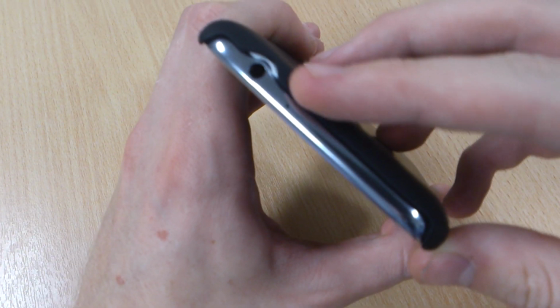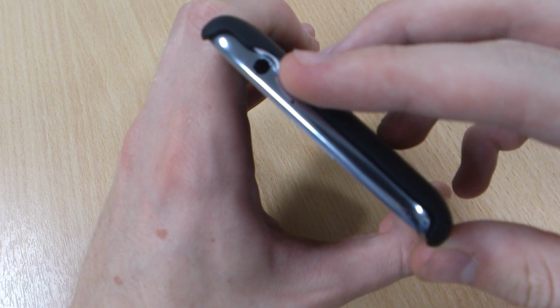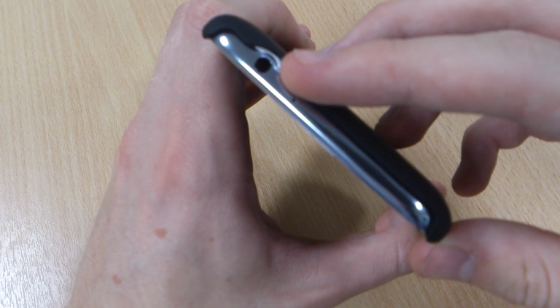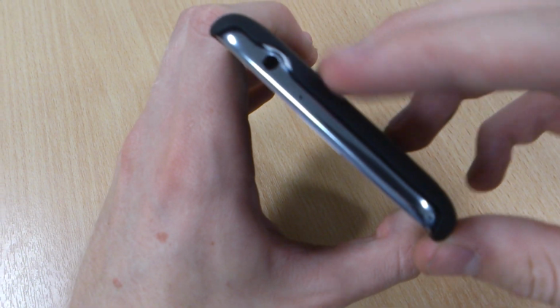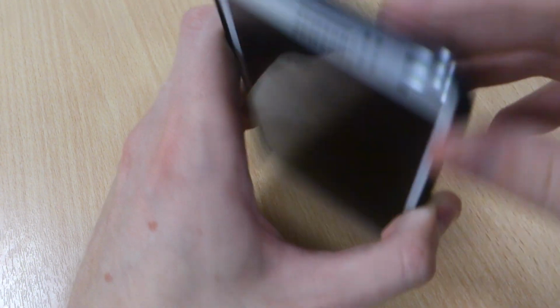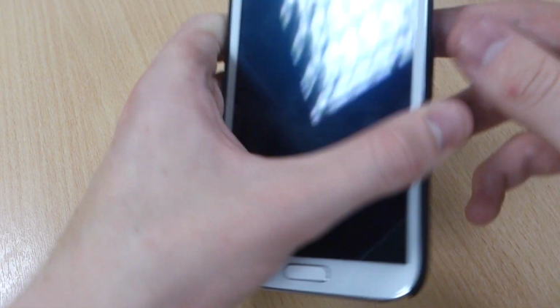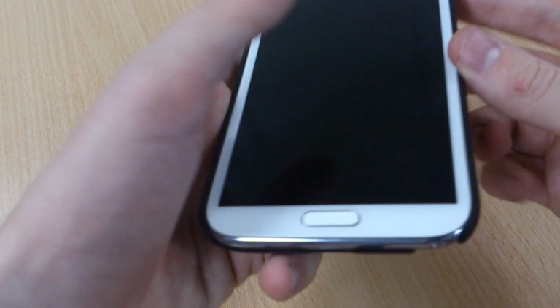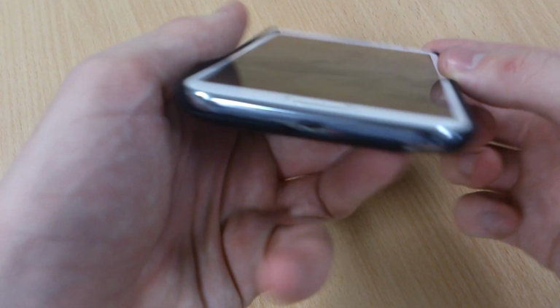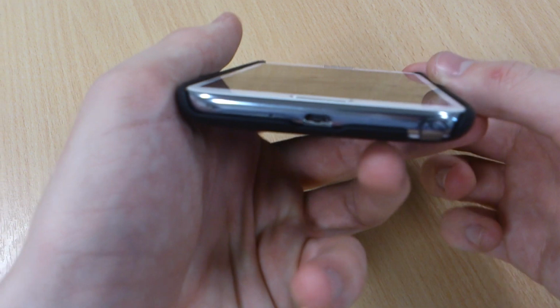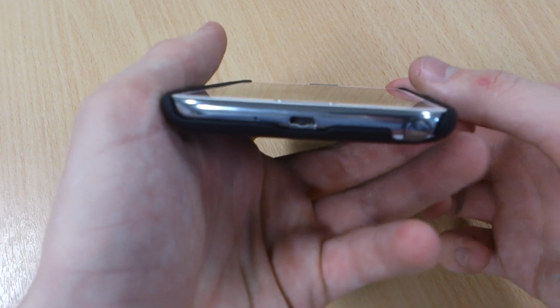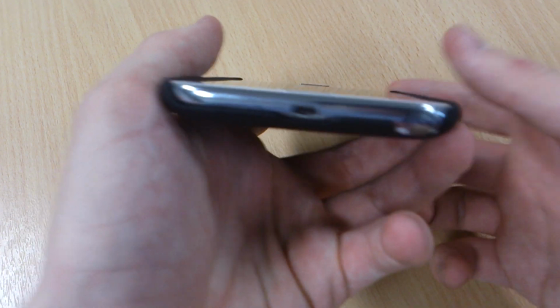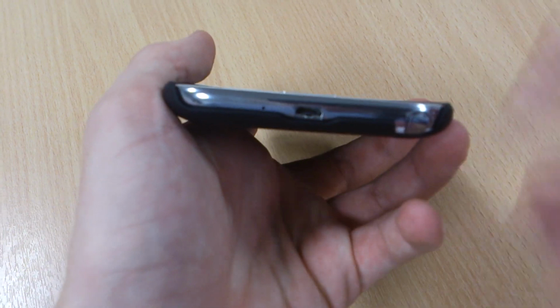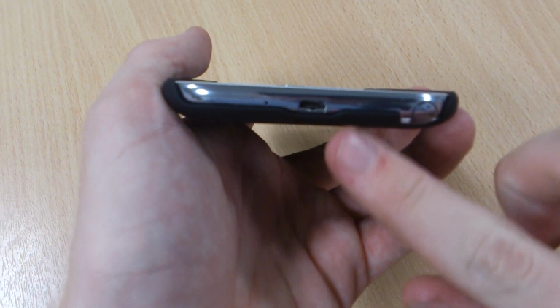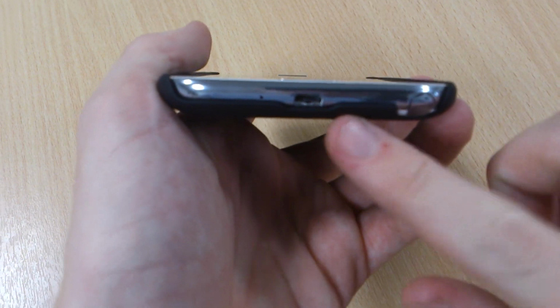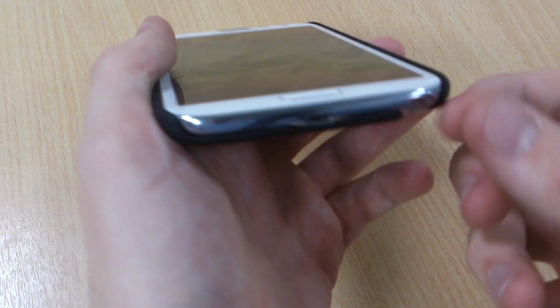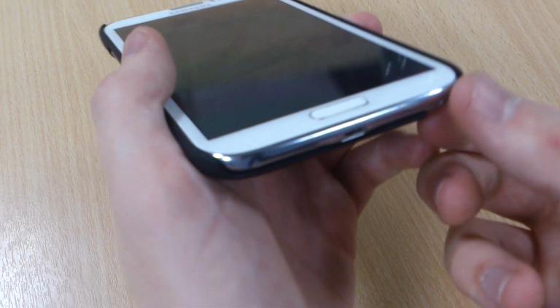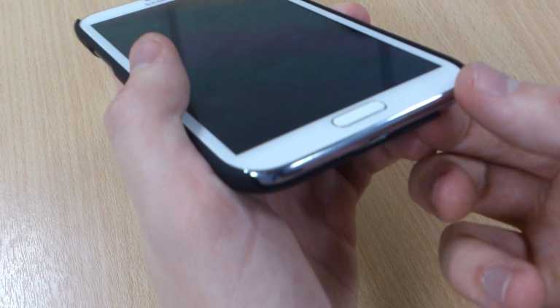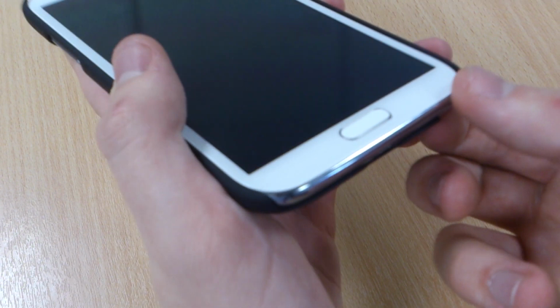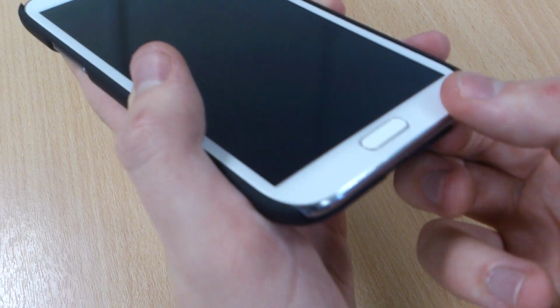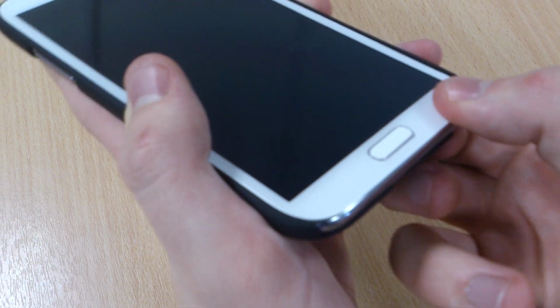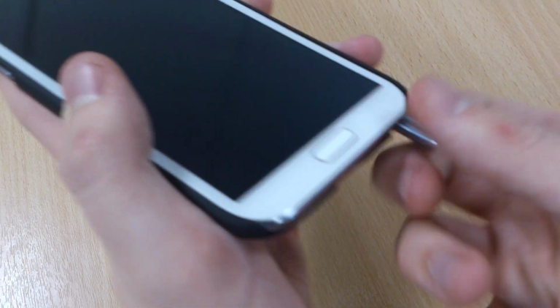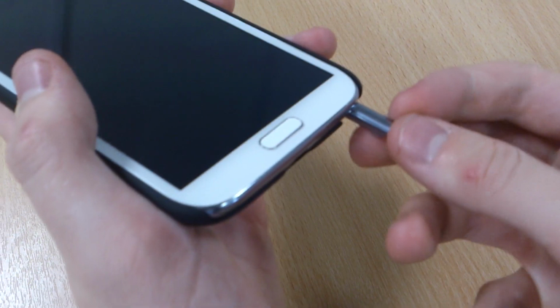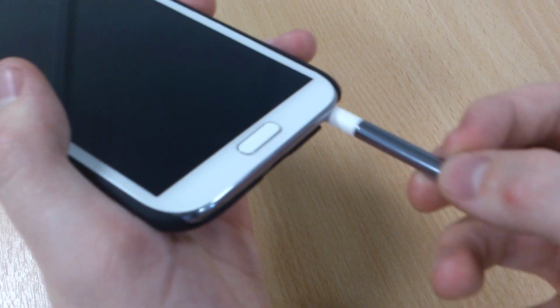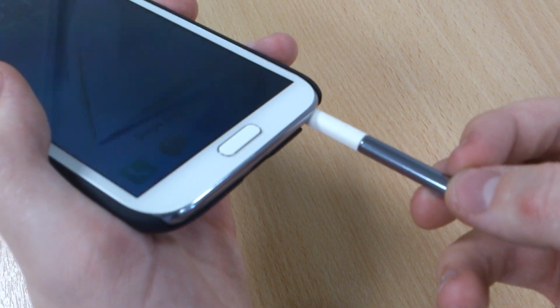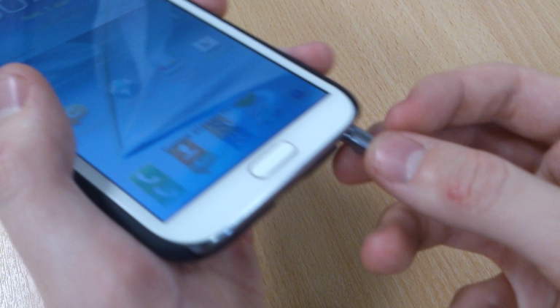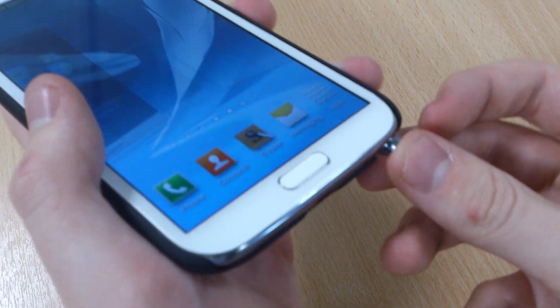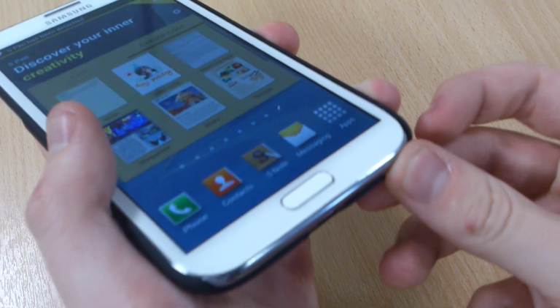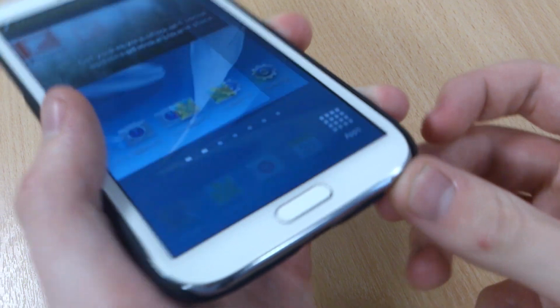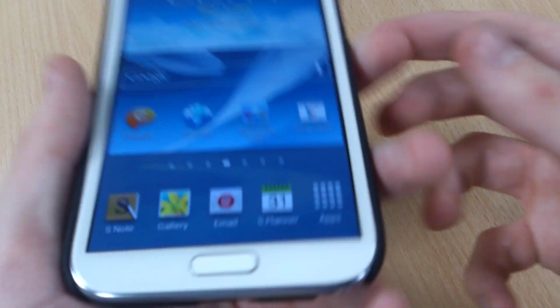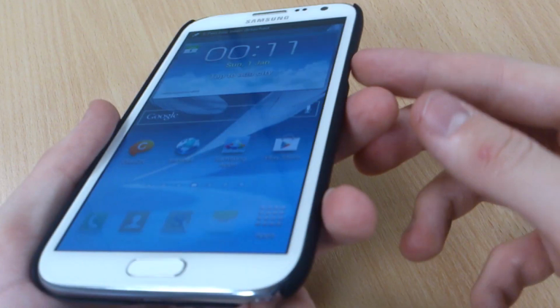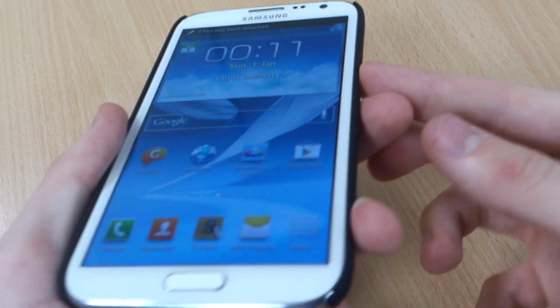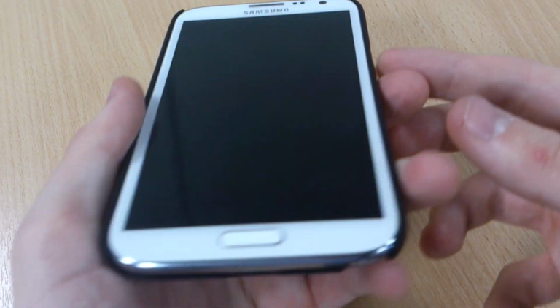There's also a cutout for your audio jack at the top, and for your micro USB charging at the bottom, and your stylus as well.